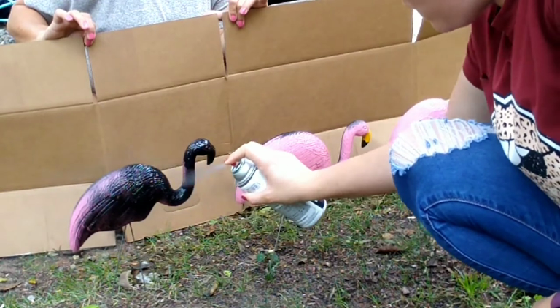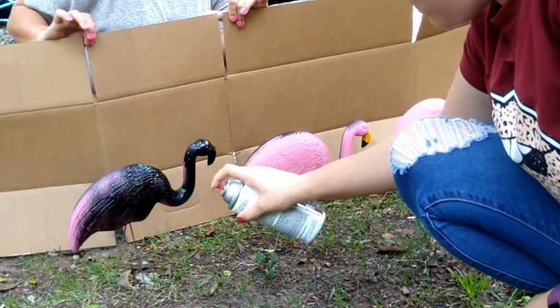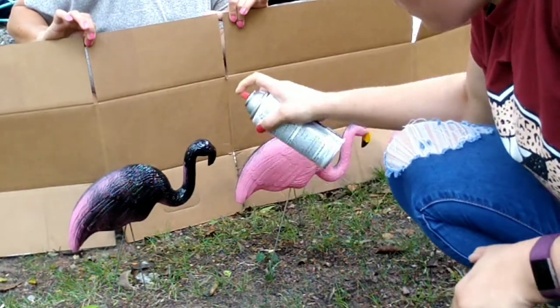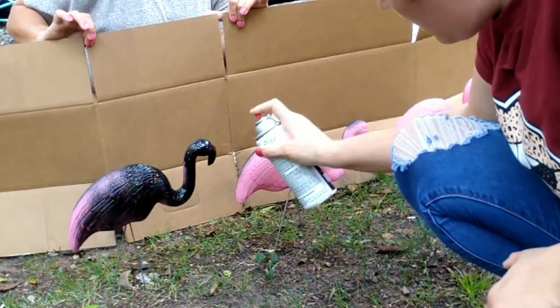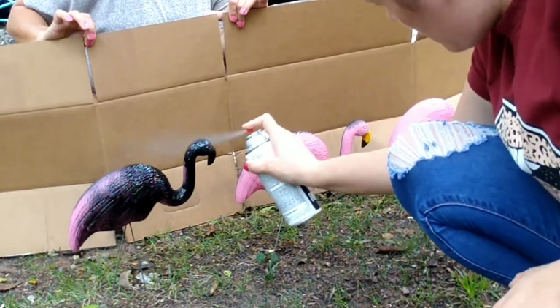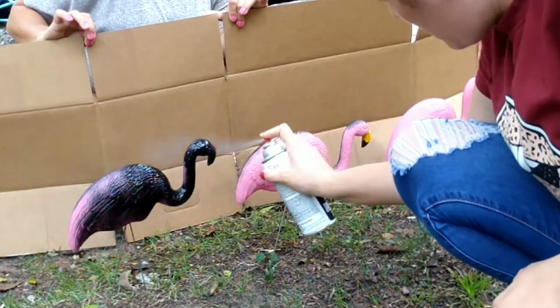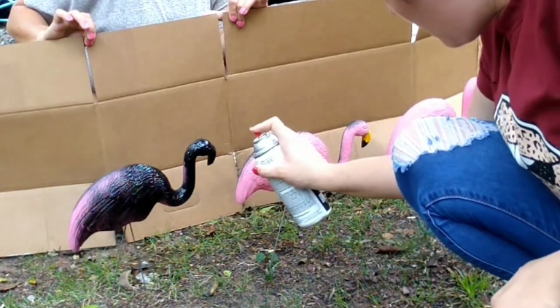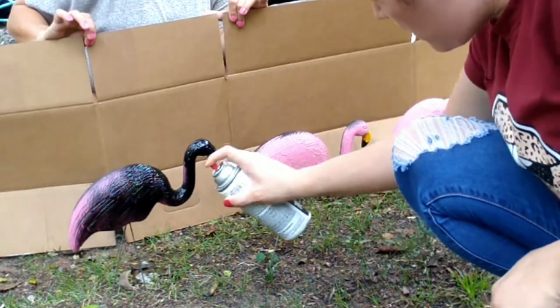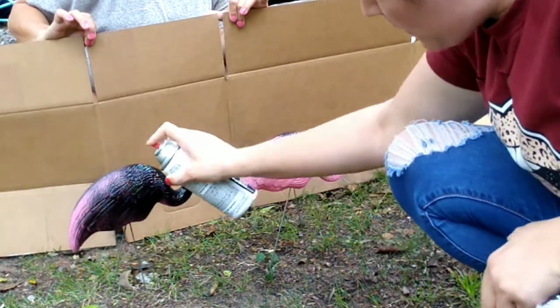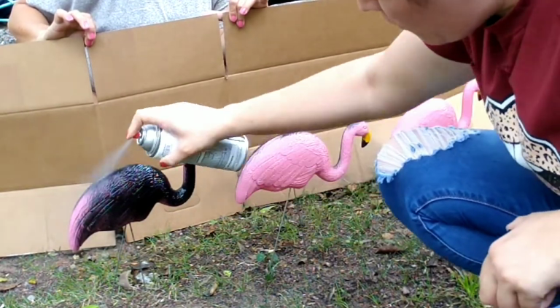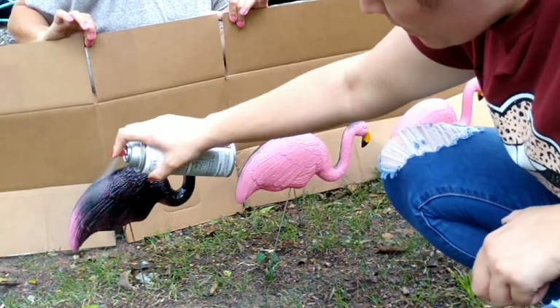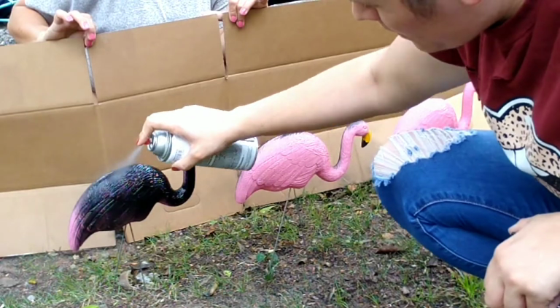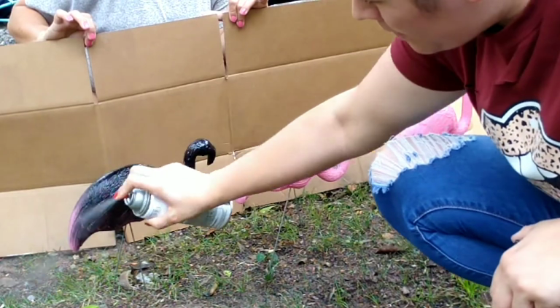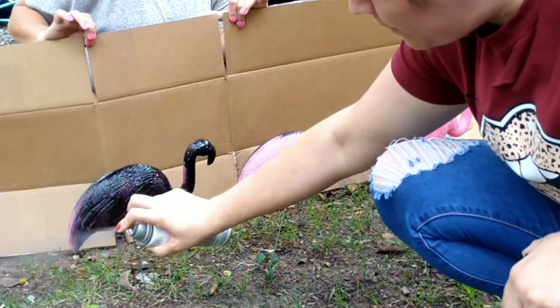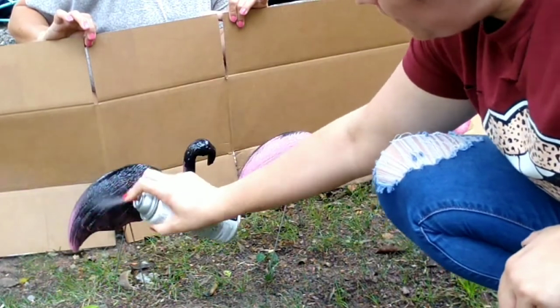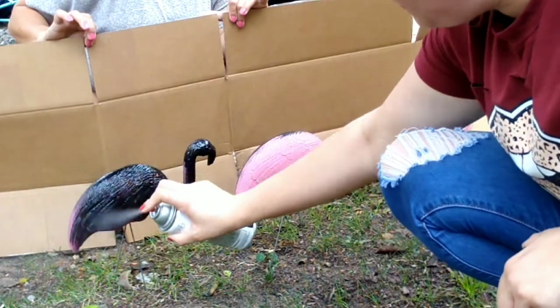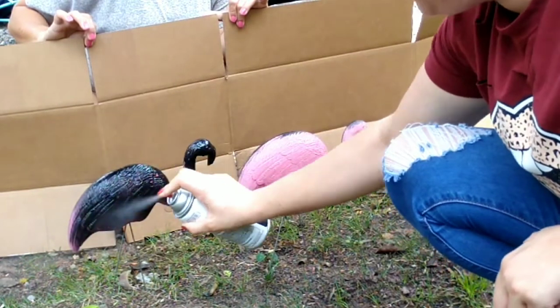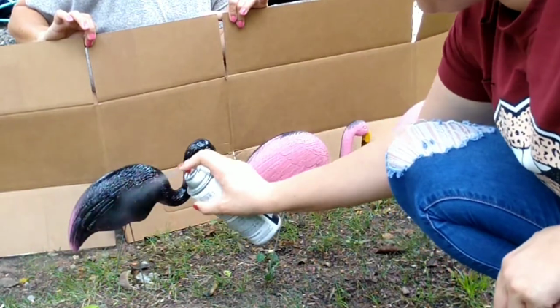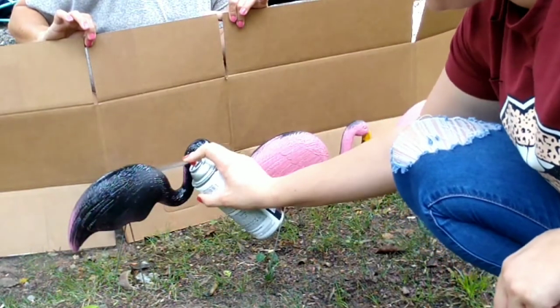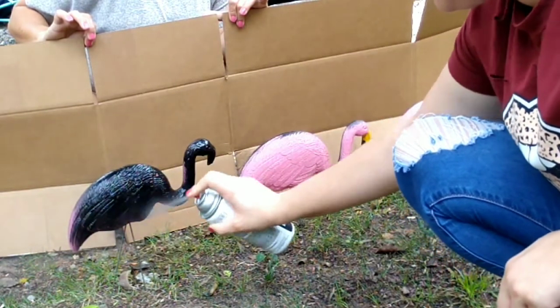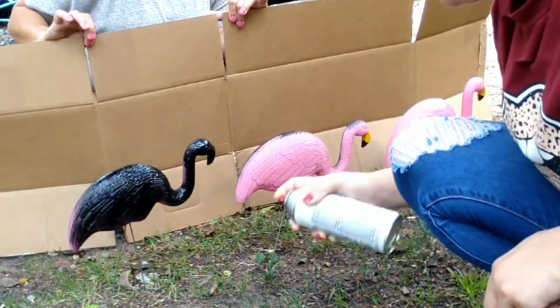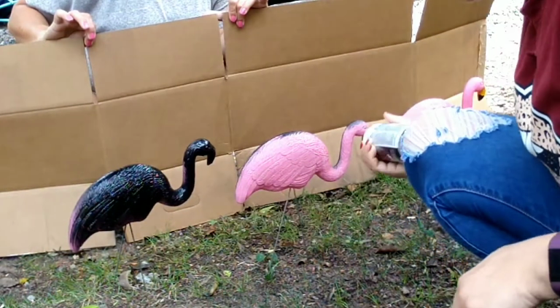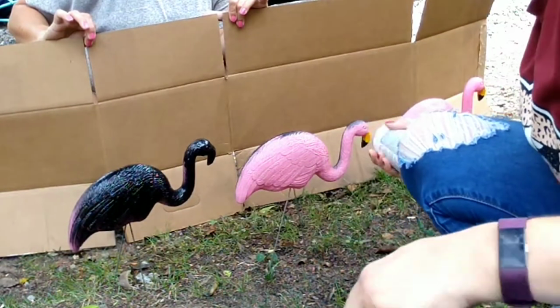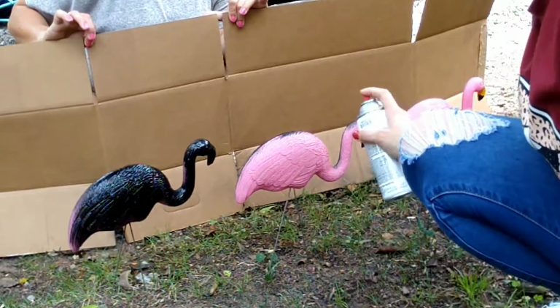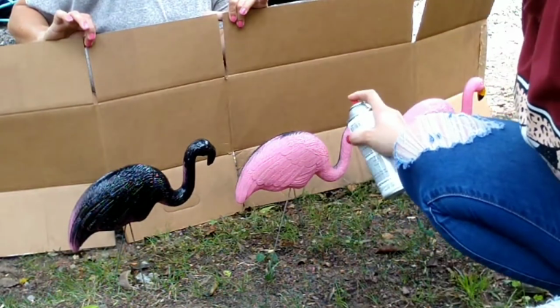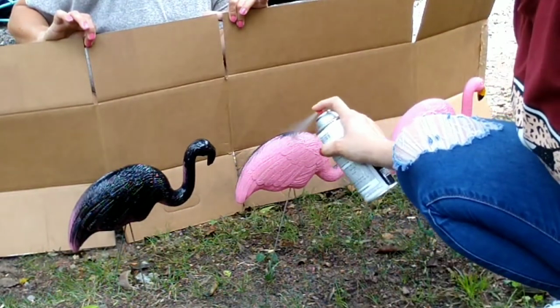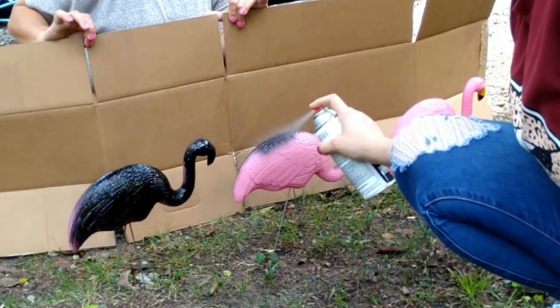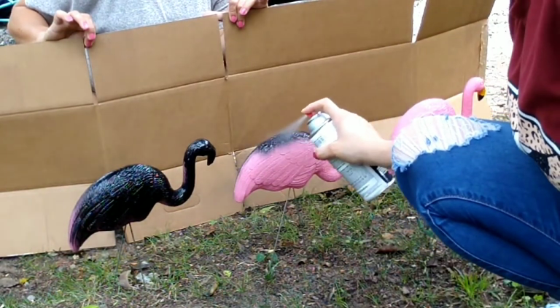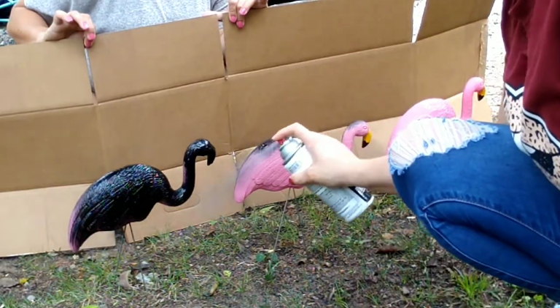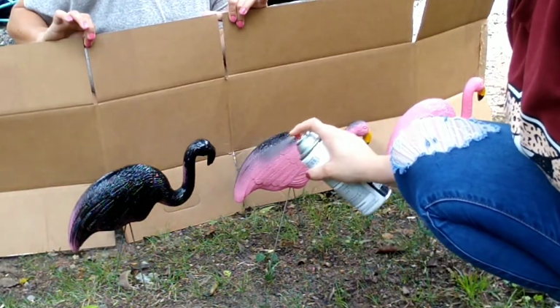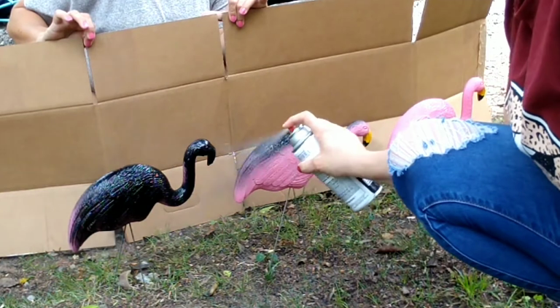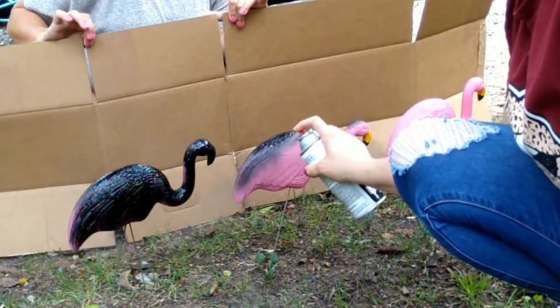It's something that you can do with your family — a little do-it-yourself project with the kids. They can see how to do things, and when they get older, they'll want to do things on their own.